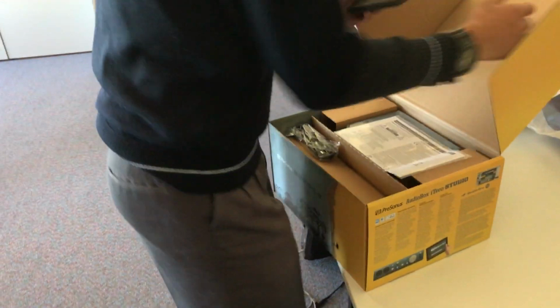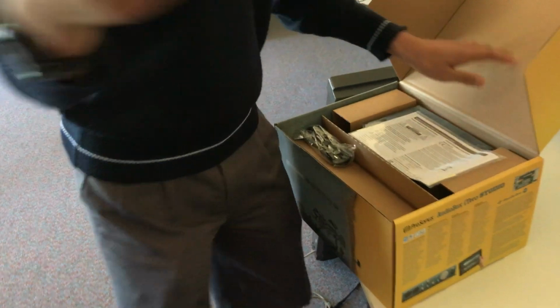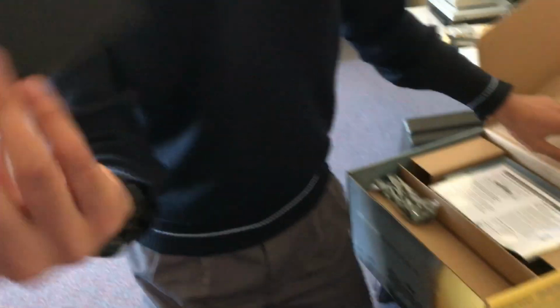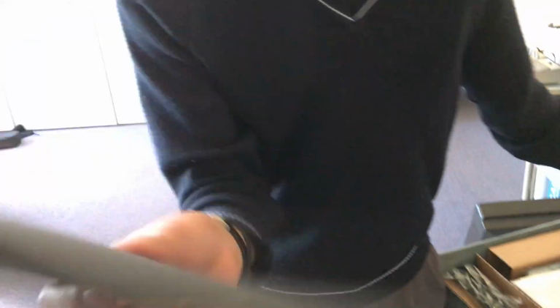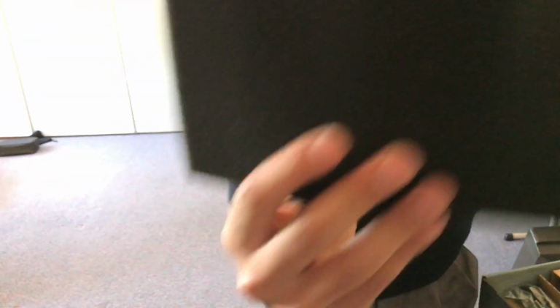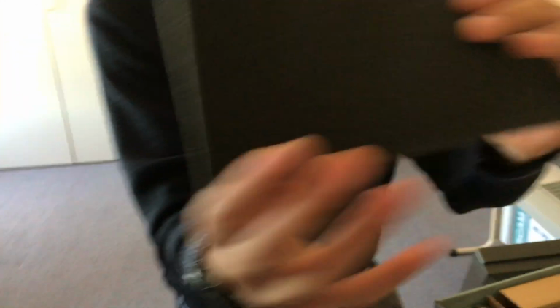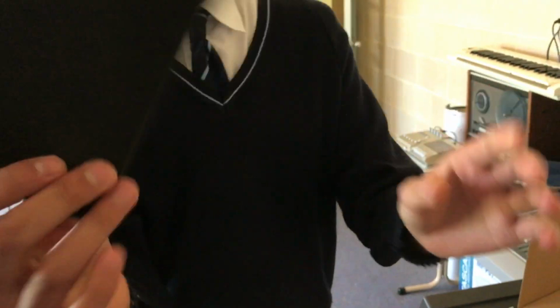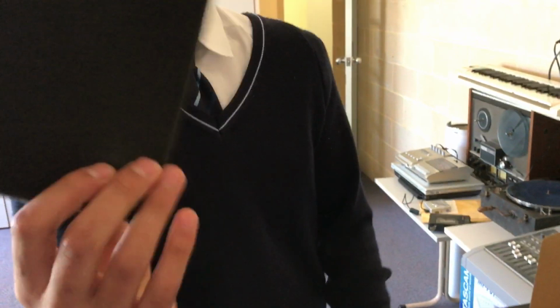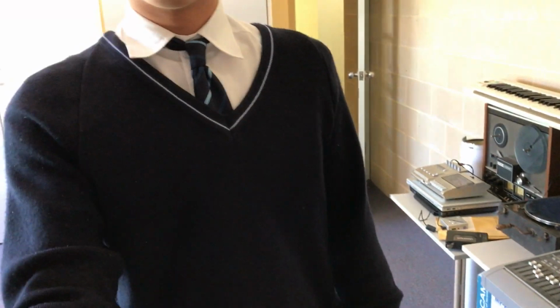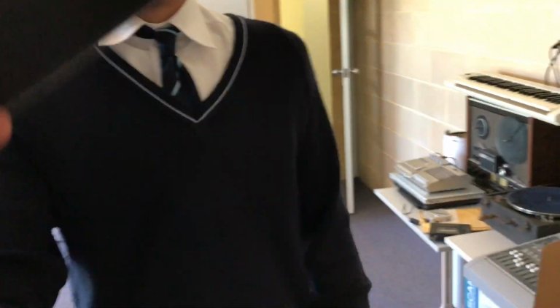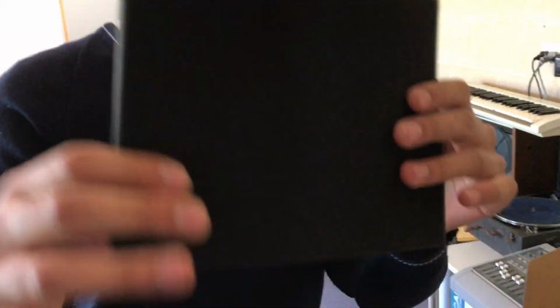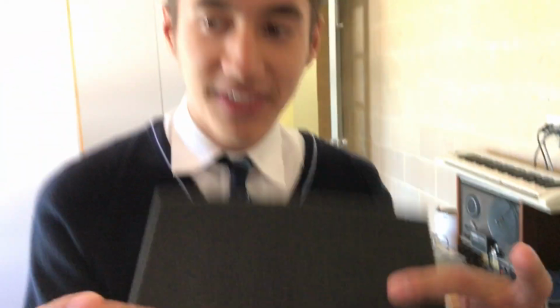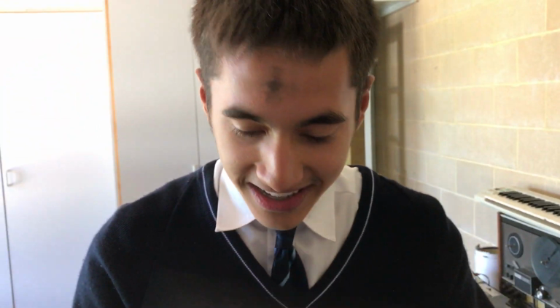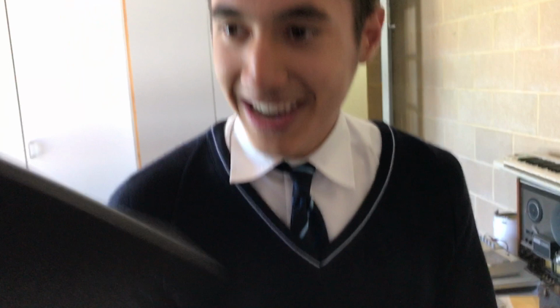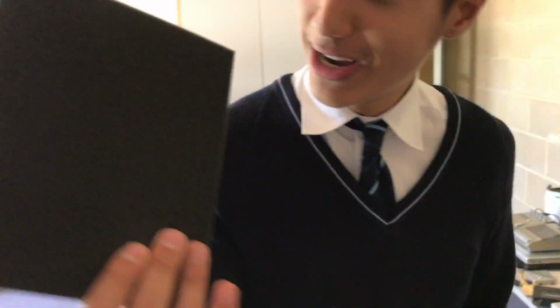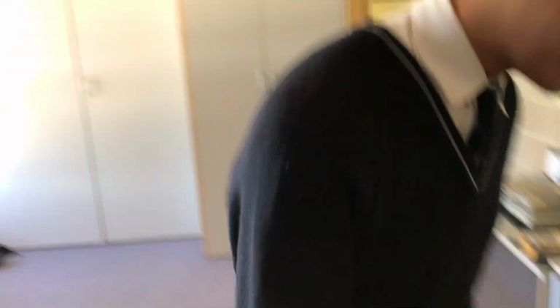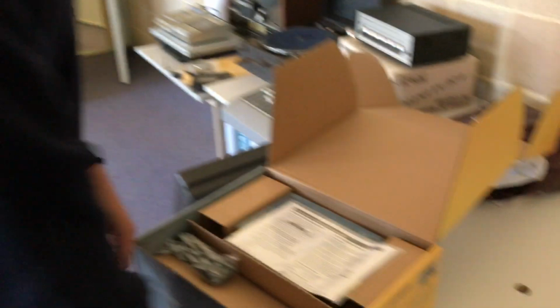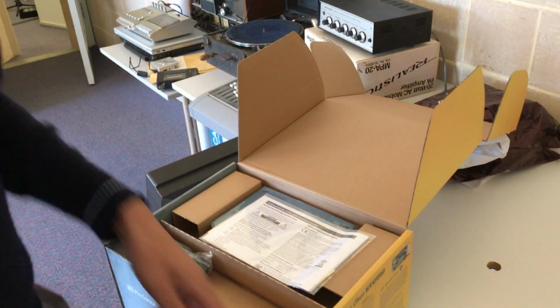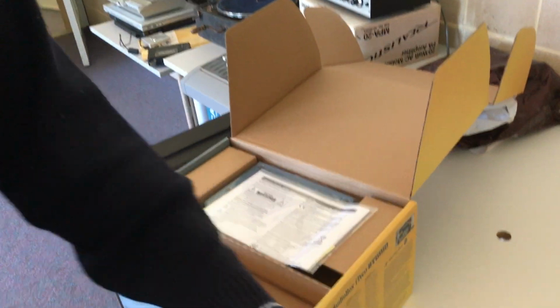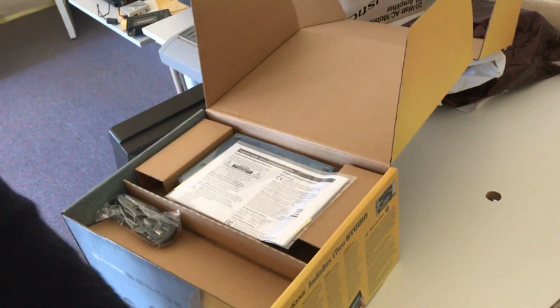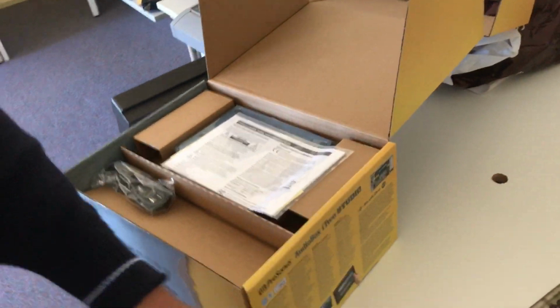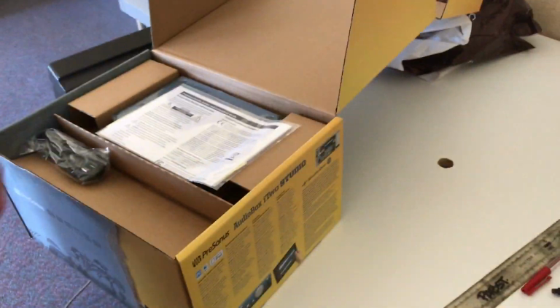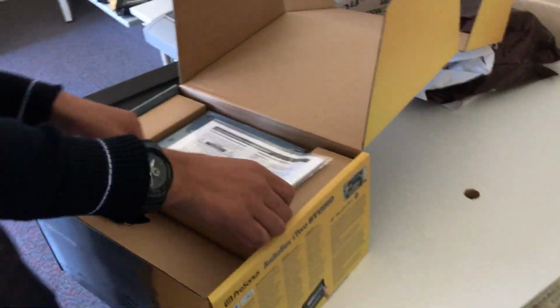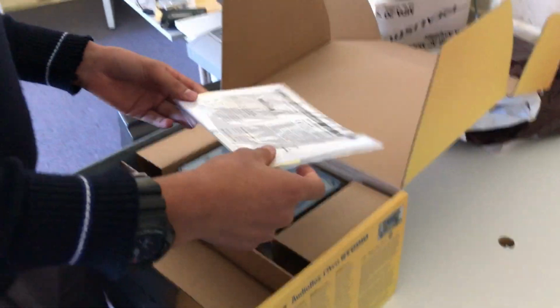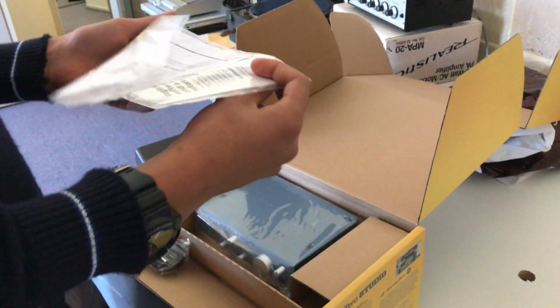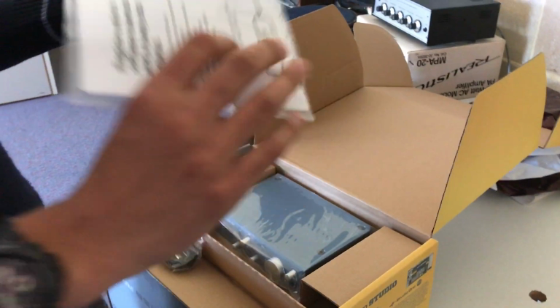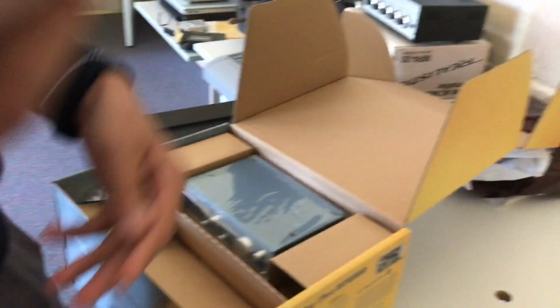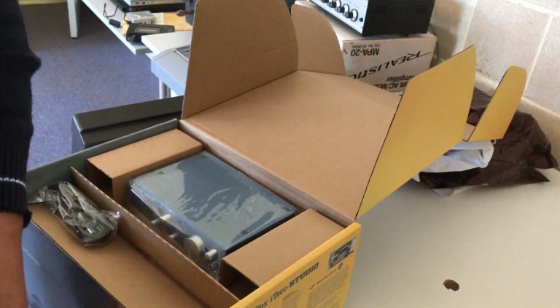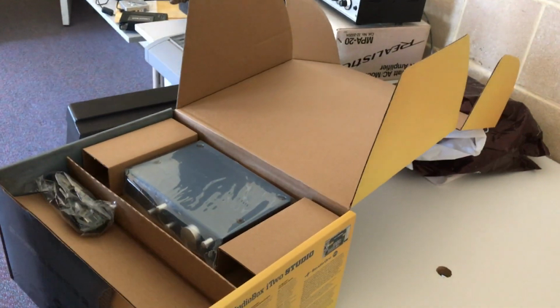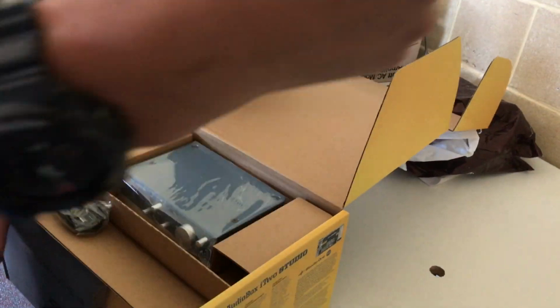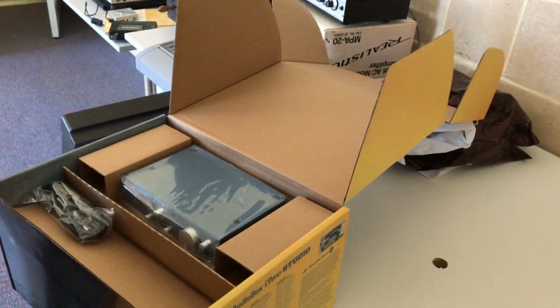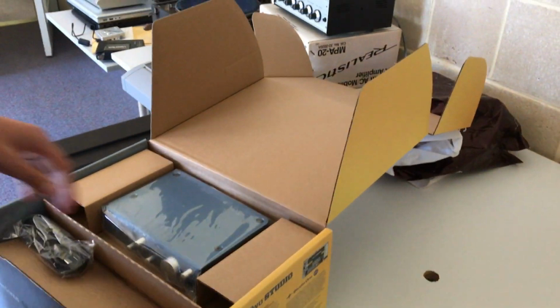Check this out. Look at this — state-of-the-art foam. Have you ever seen this? Pretty cool, eh? Sometimes I use it for my artwork, I don't know why. Instruction manual — I'm pretty sure I won't be needing this because I'm not dumb, obviously.